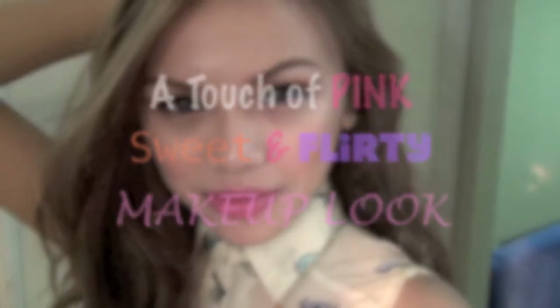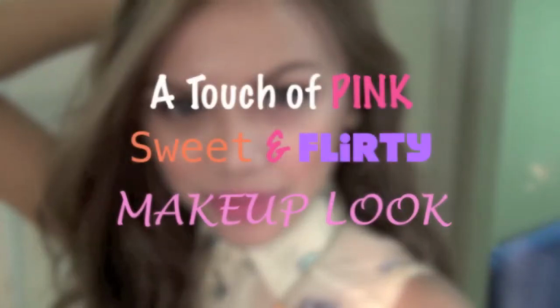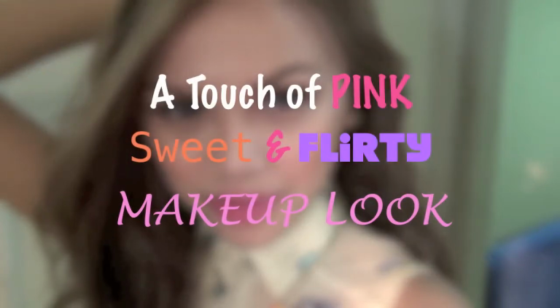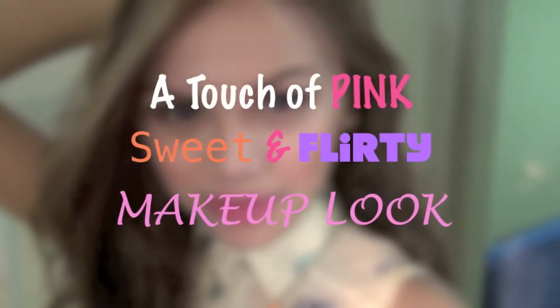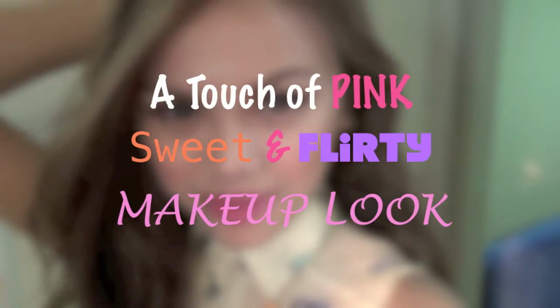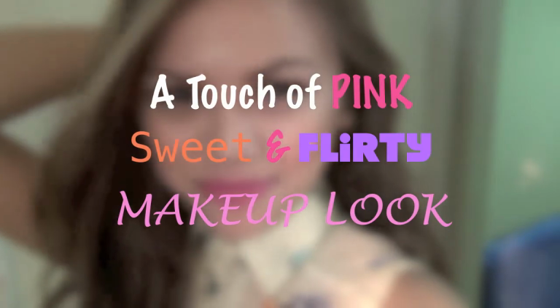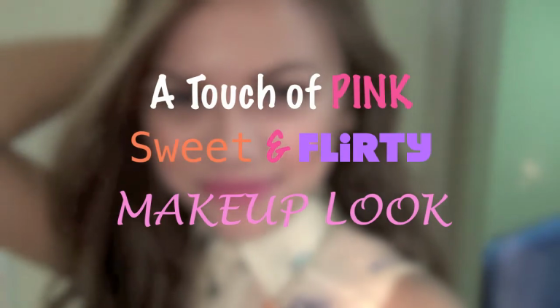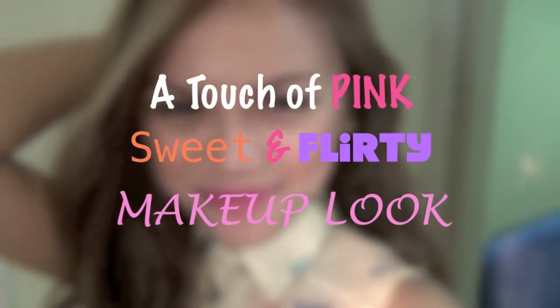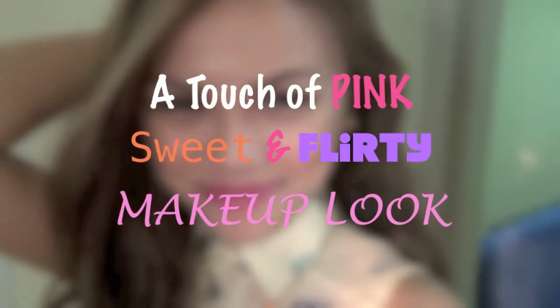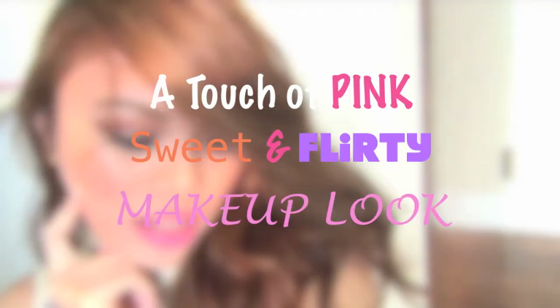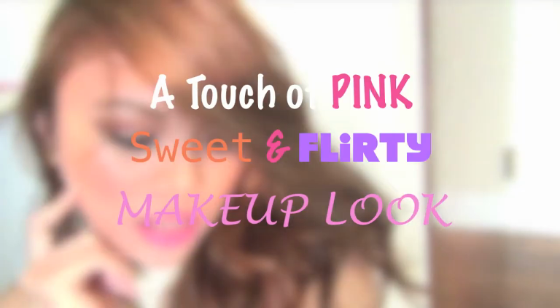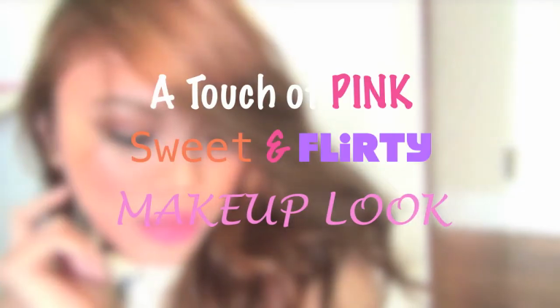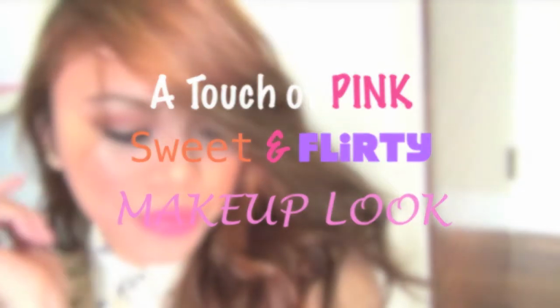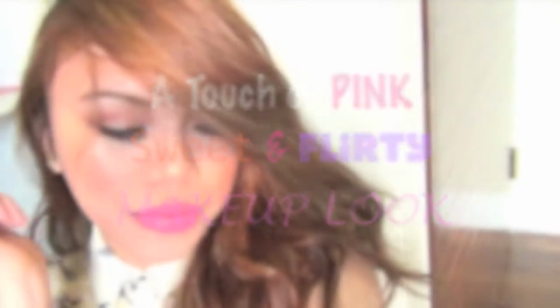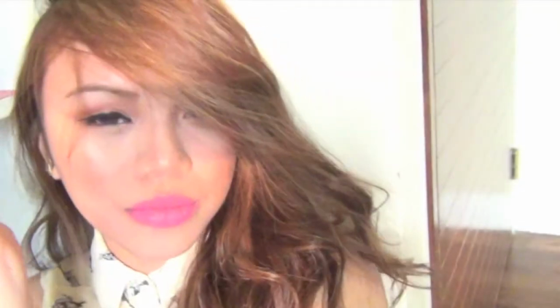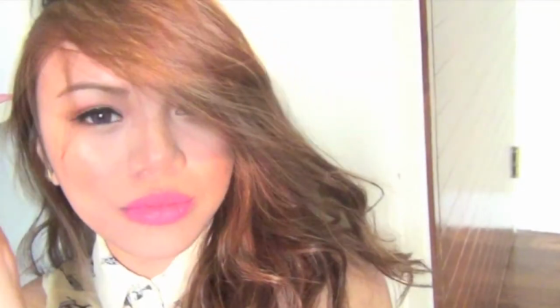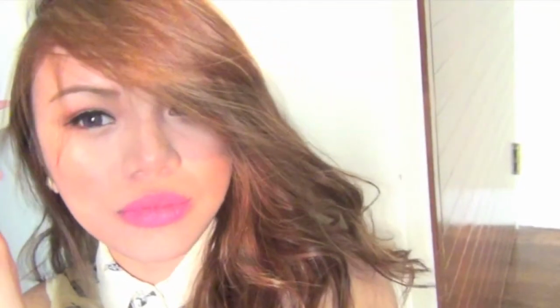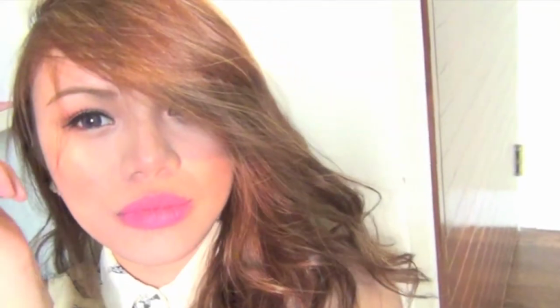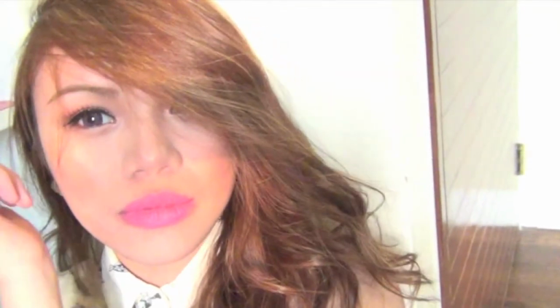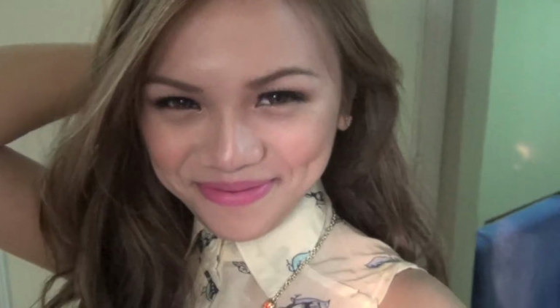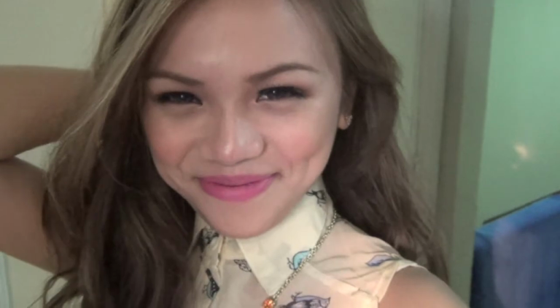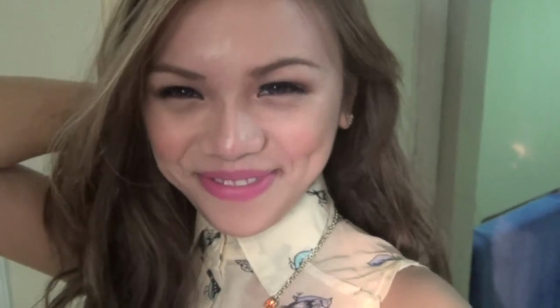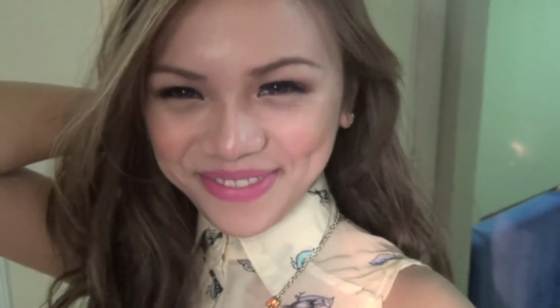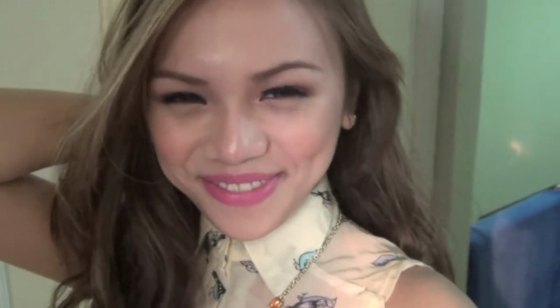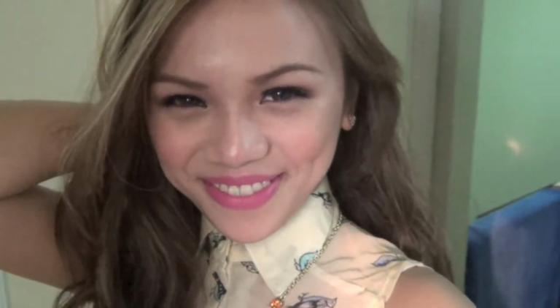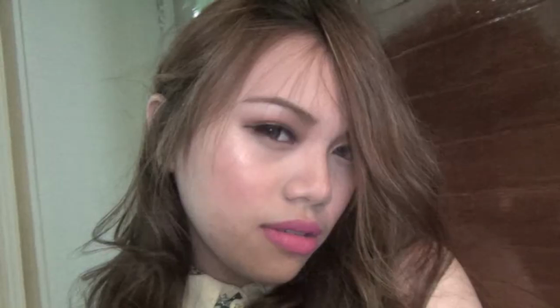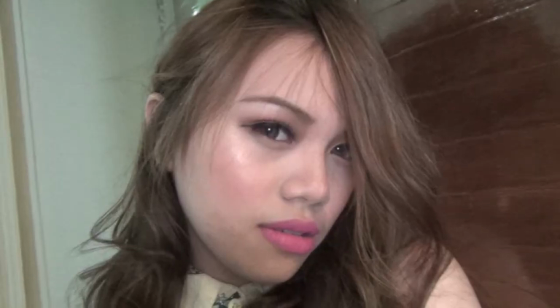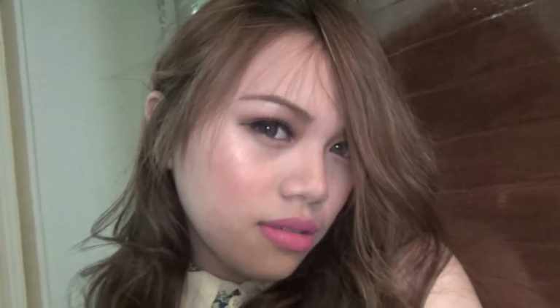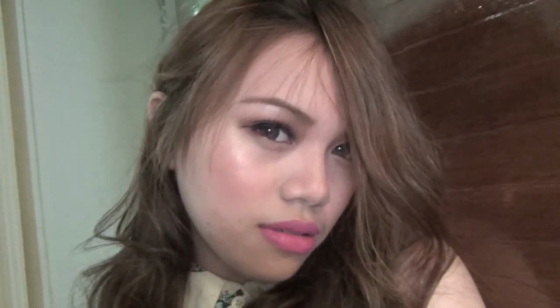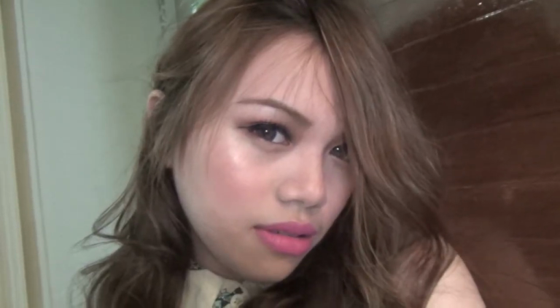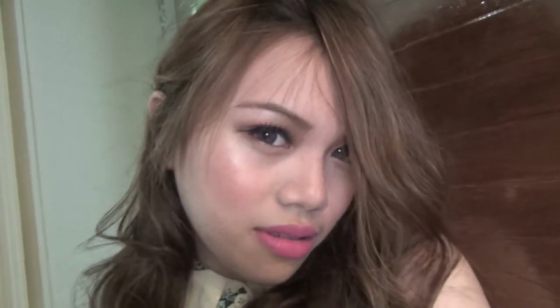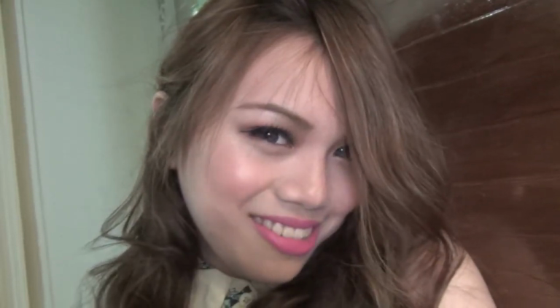Hi girls! So here's a makeup look that emphasizes the color pink, and it's gonna make you look like you're innocent even though you're not. Please forgive my 21st century narcissism, aka selfies.